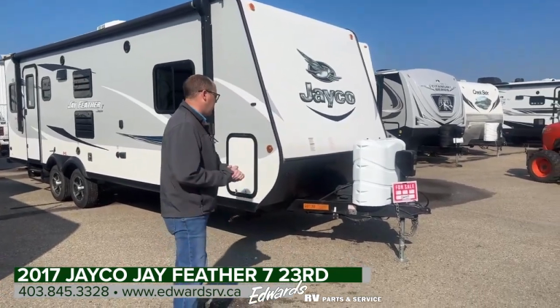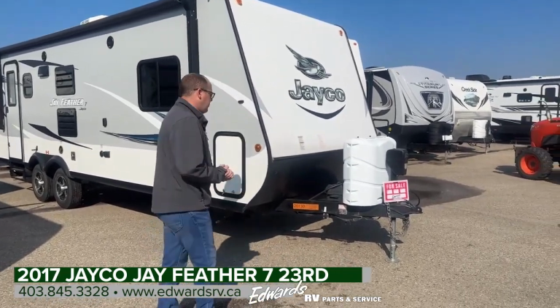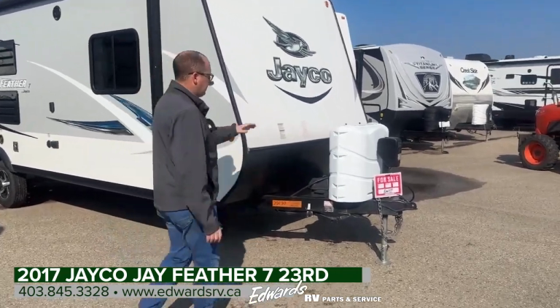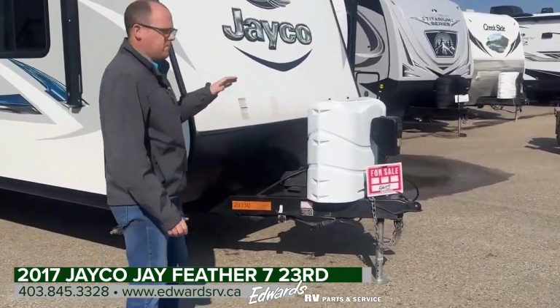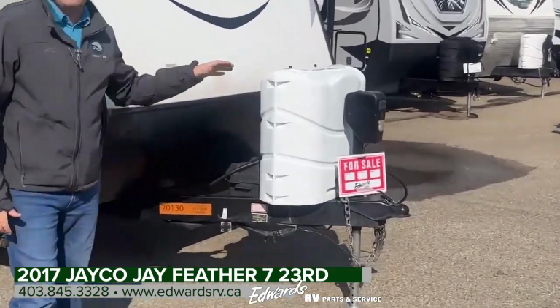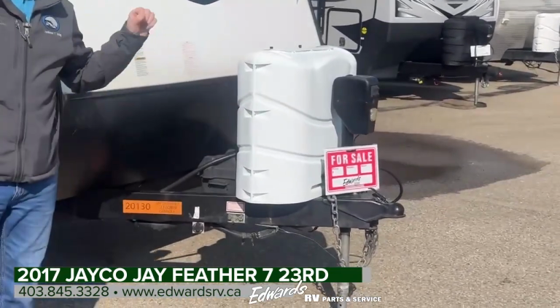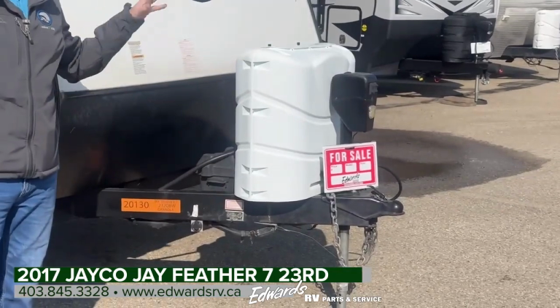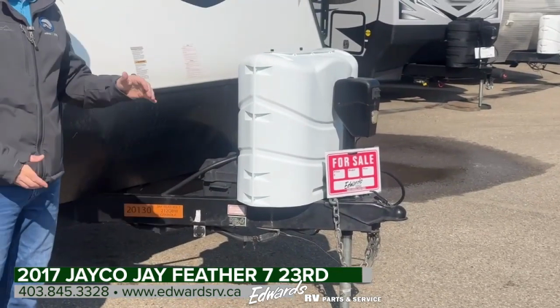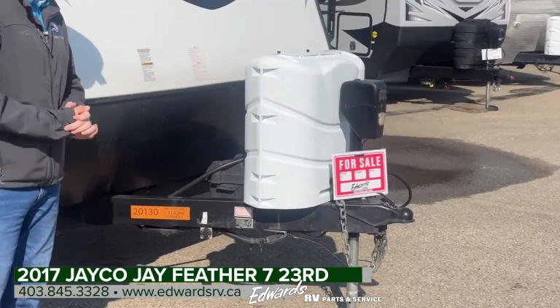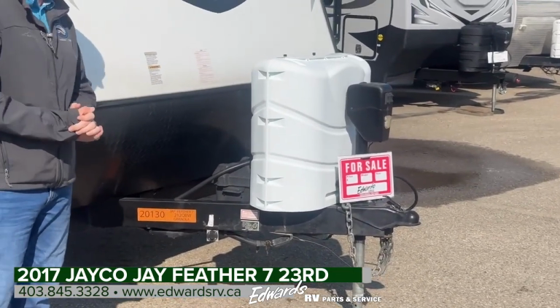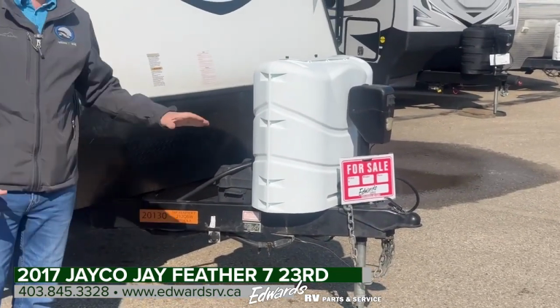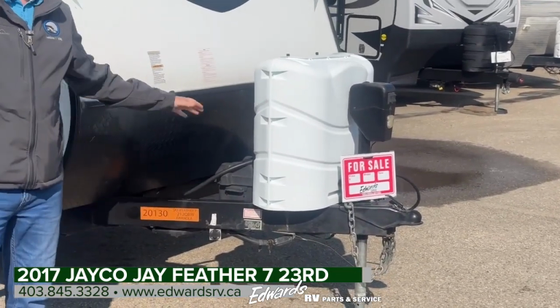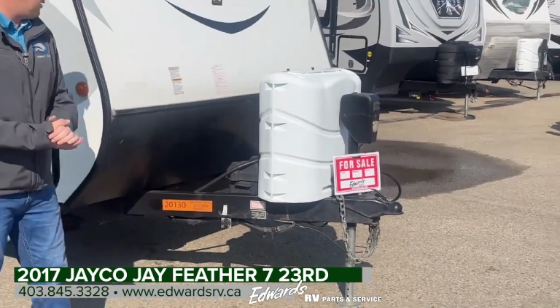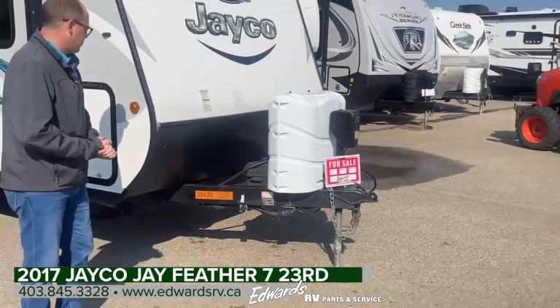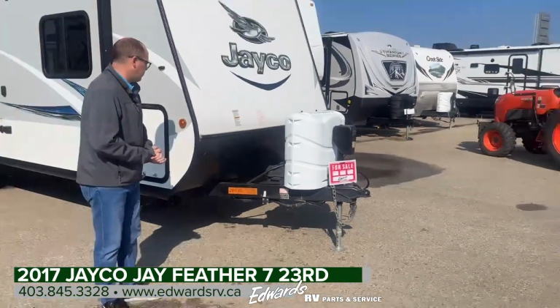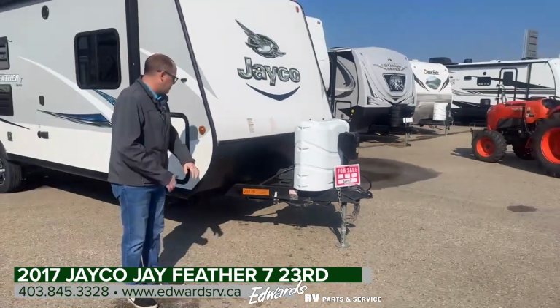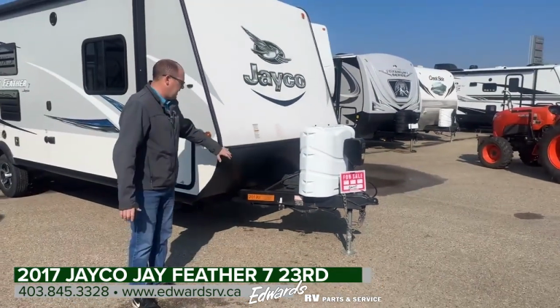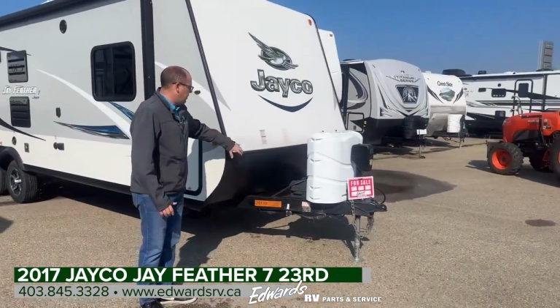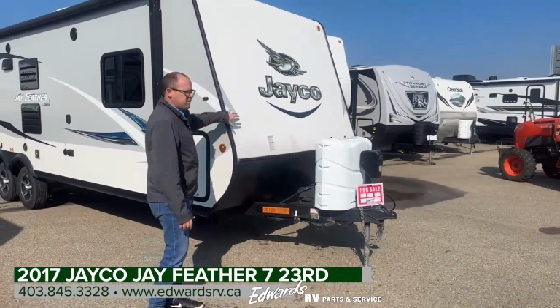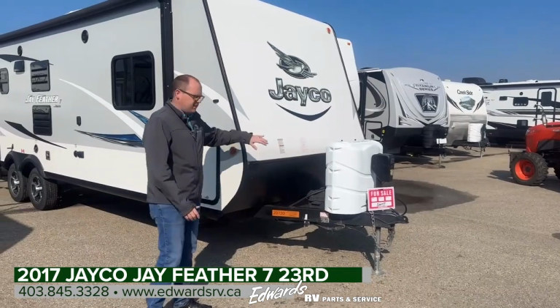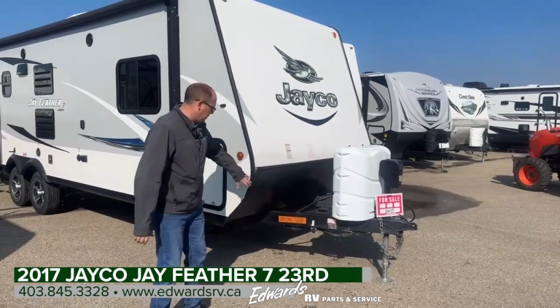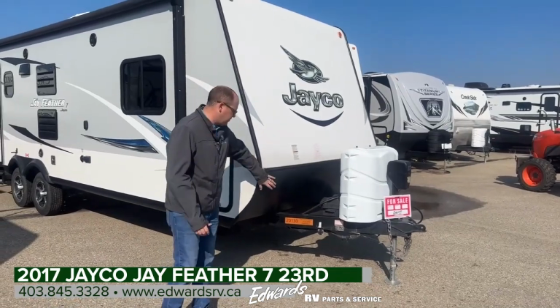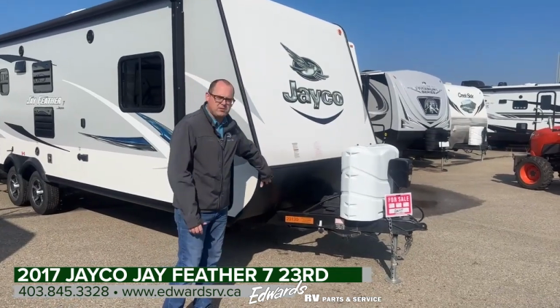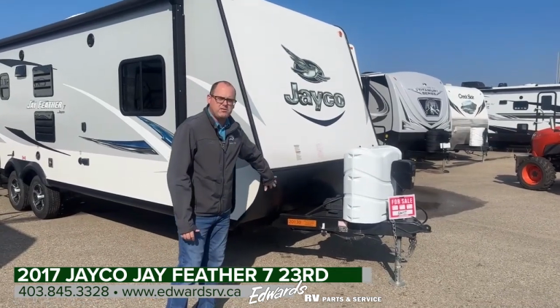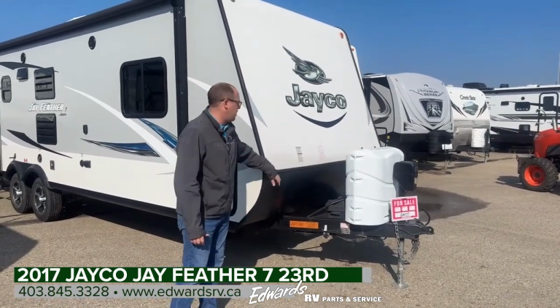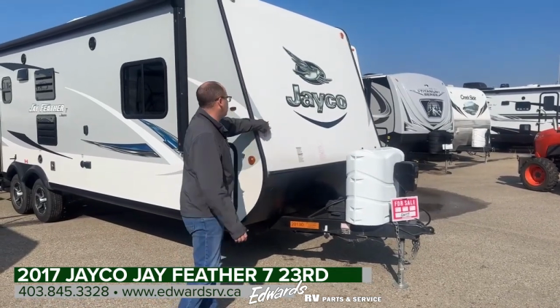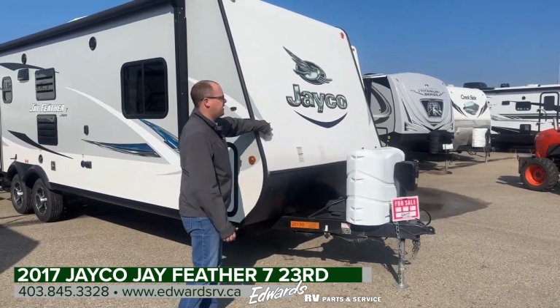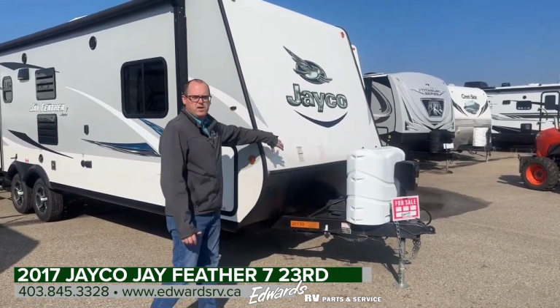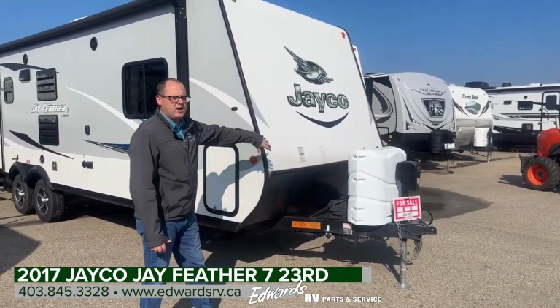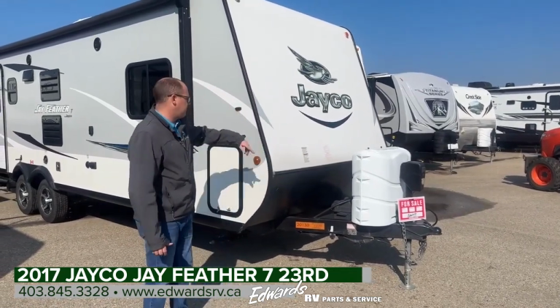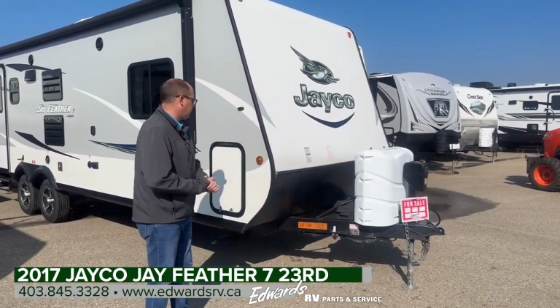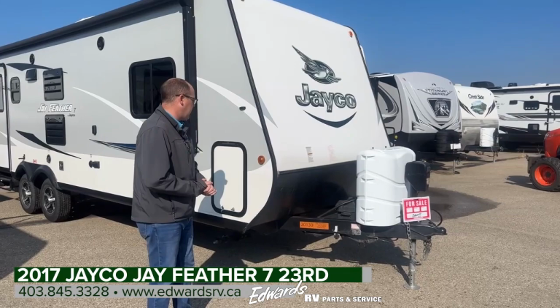Up front, we got a power tongue jack, two 30-pound propane bottles, a battery from the previous owner, and then on the very front, there's some checker plate for rocks and a nice fiberglass cap.